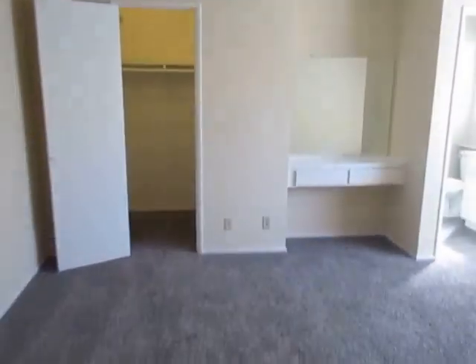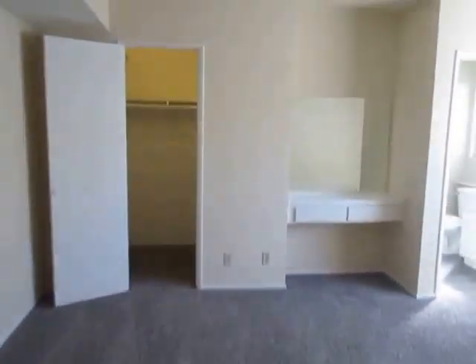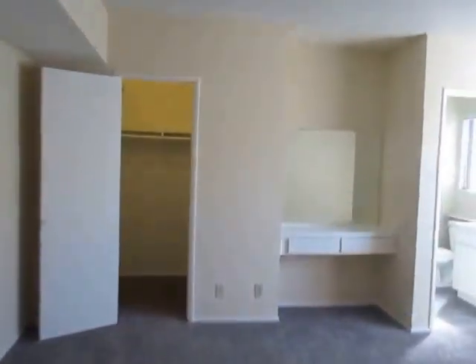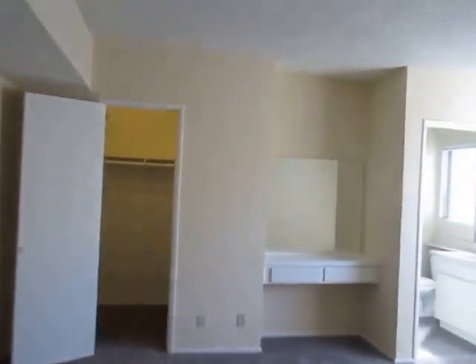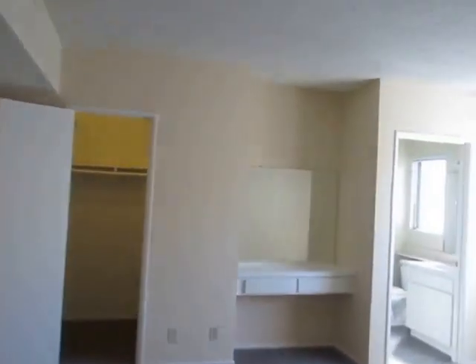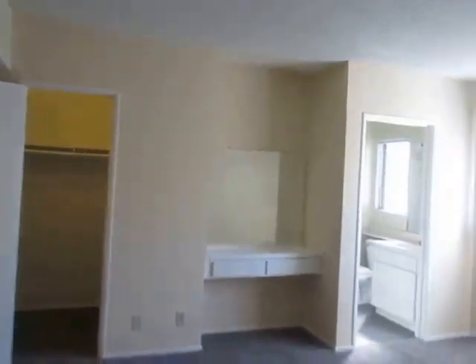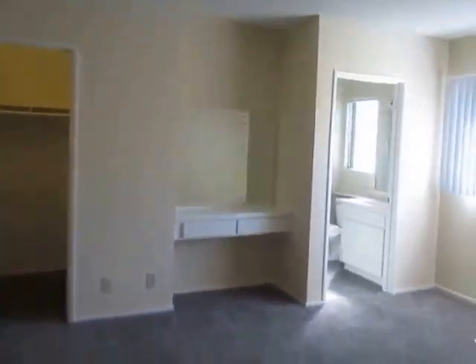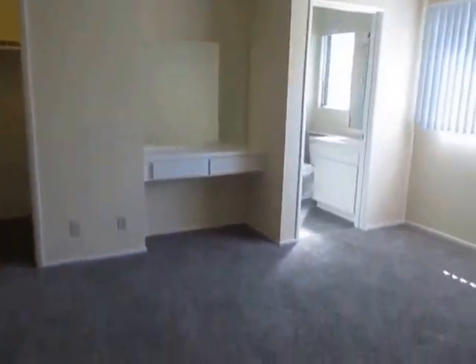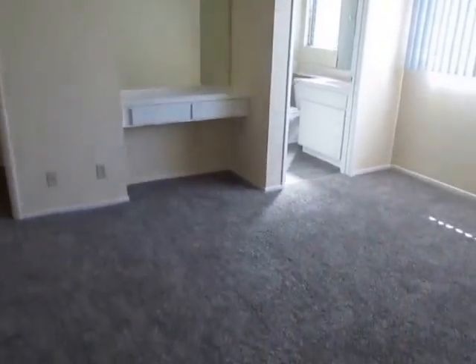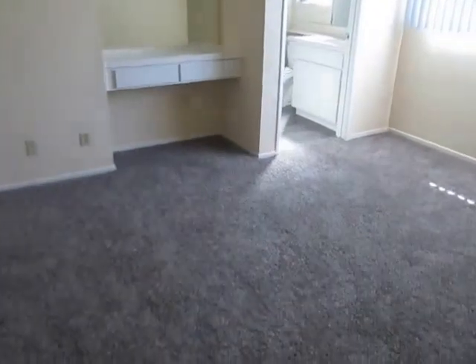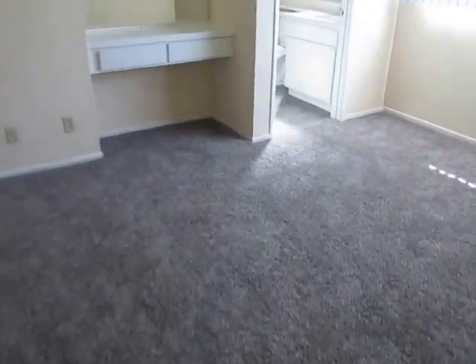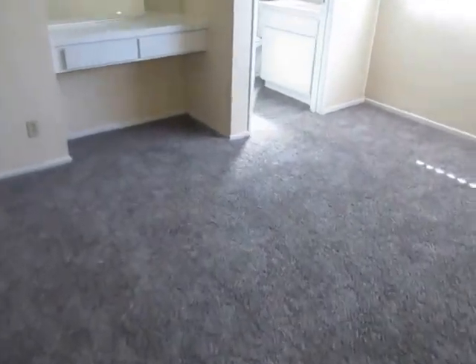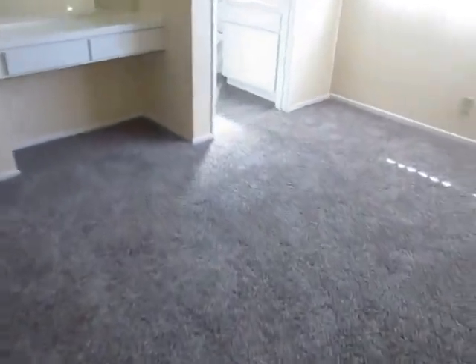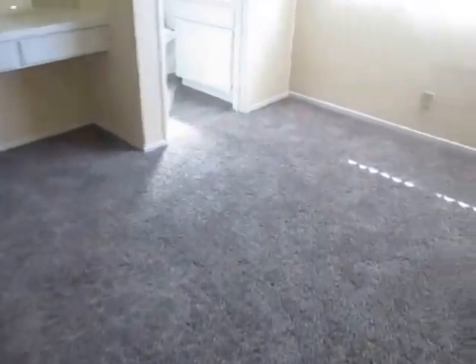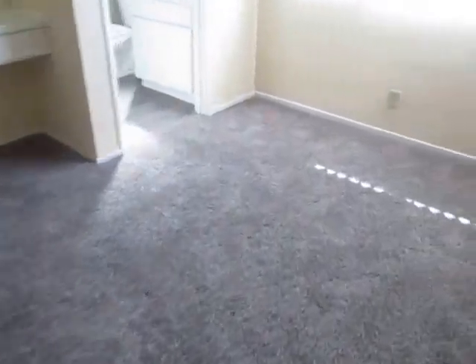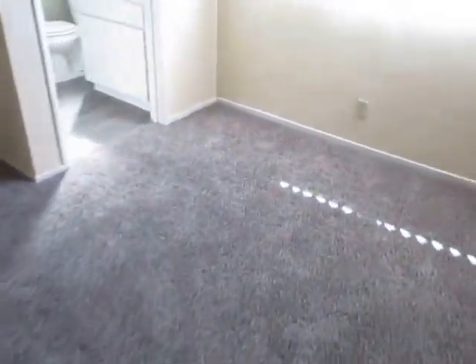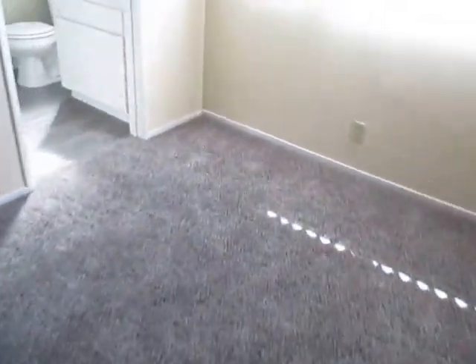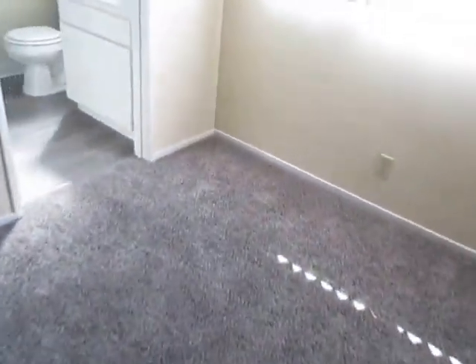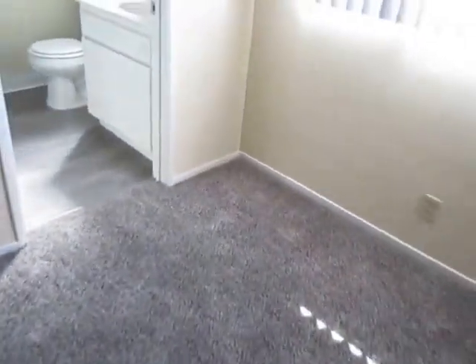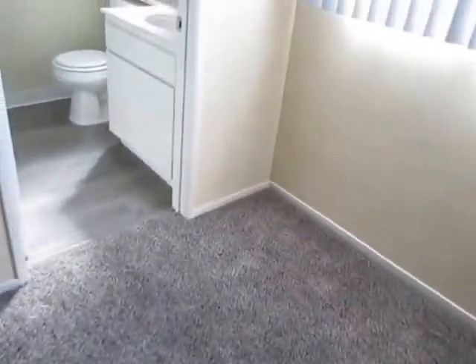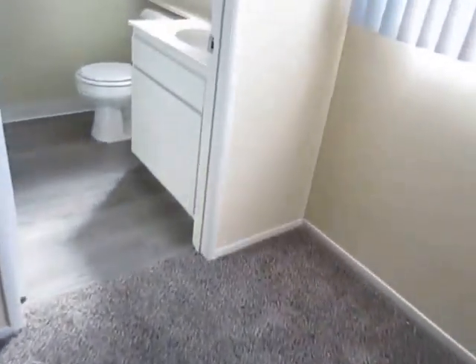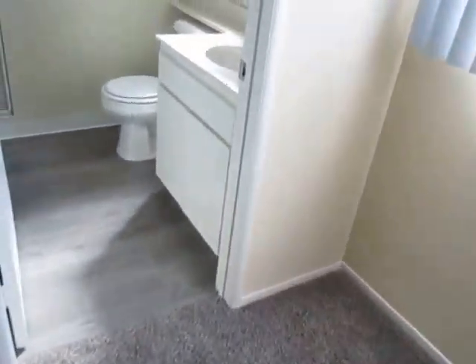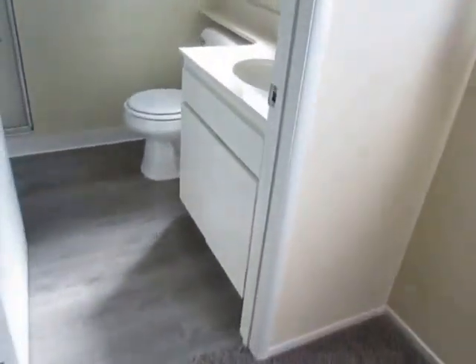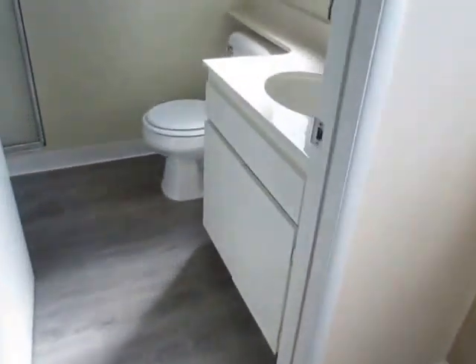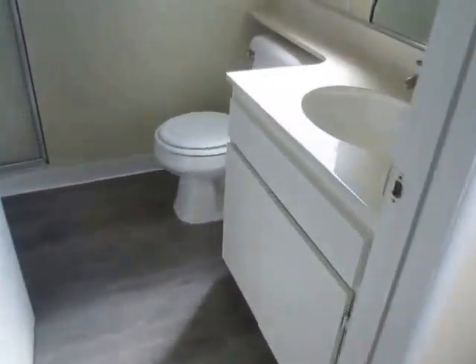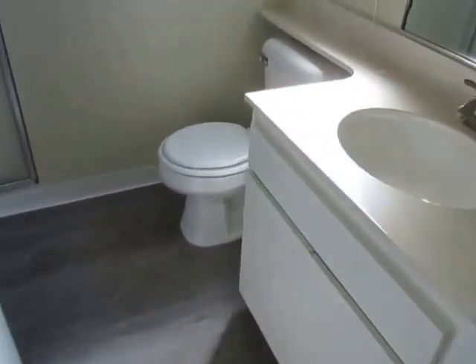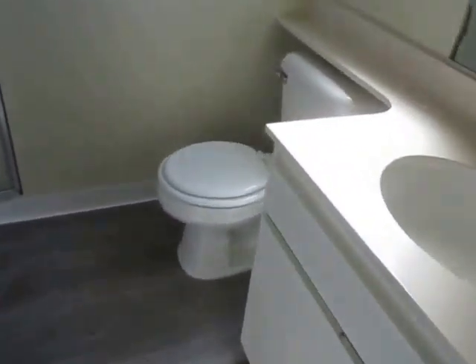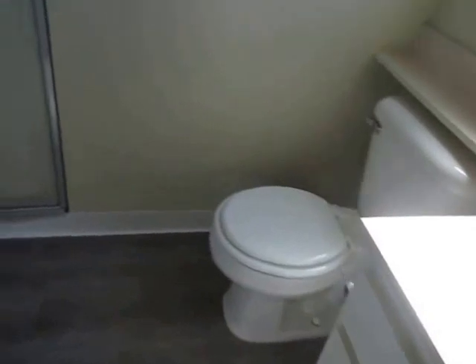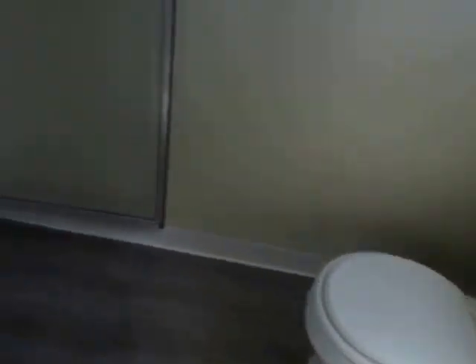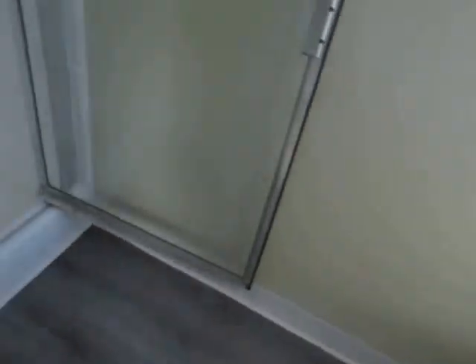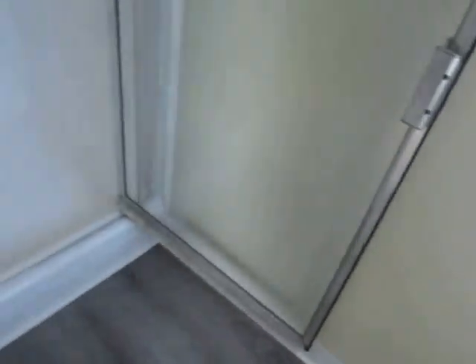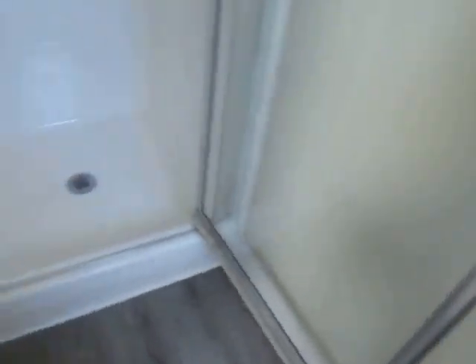The master bedroom has a walk-in closet, built-in vanity area, and private bathroom with a standing shower.